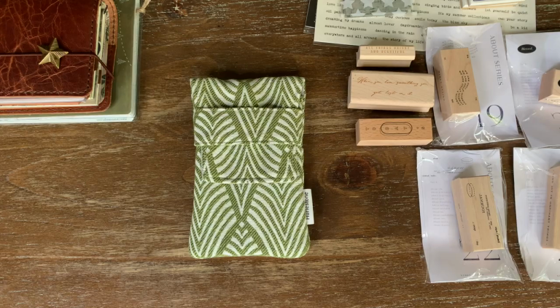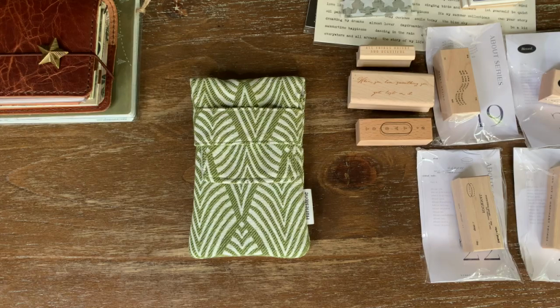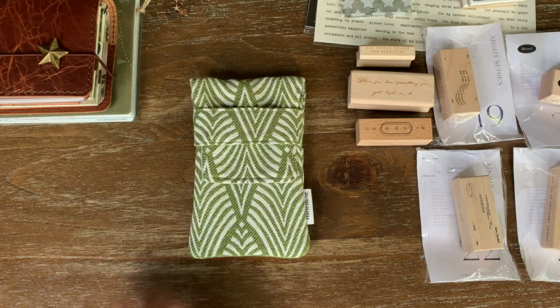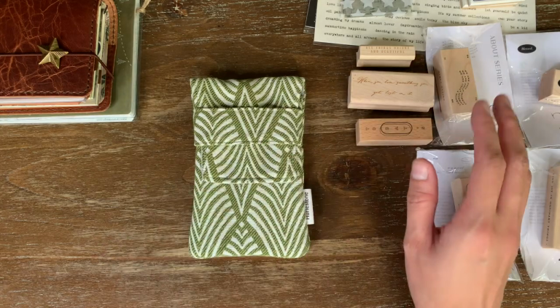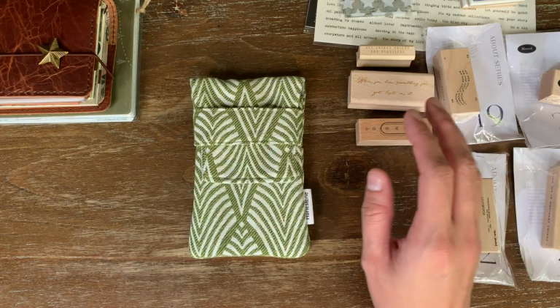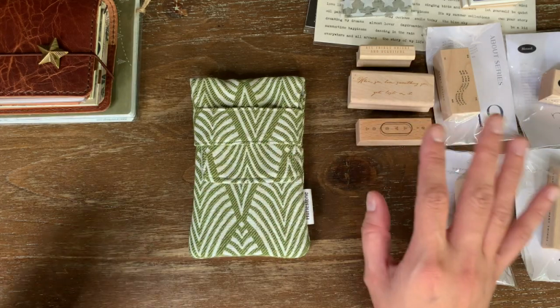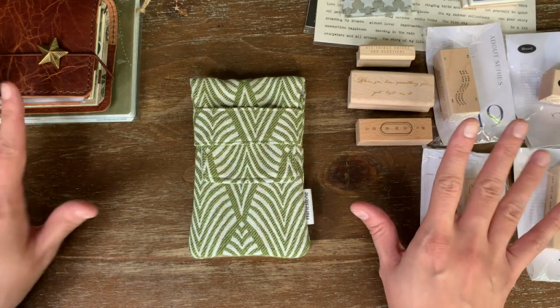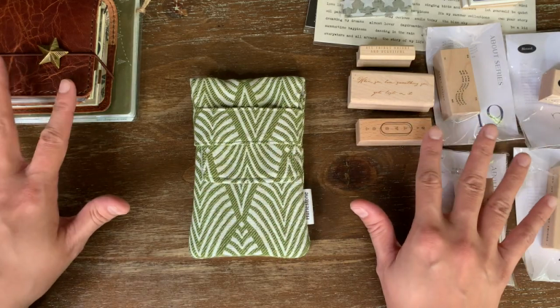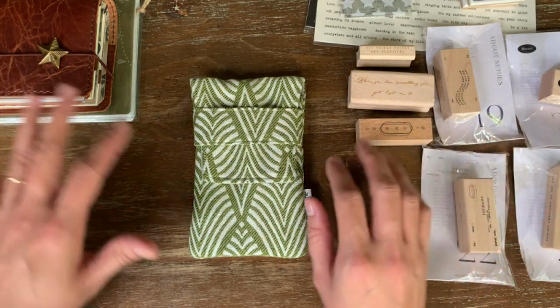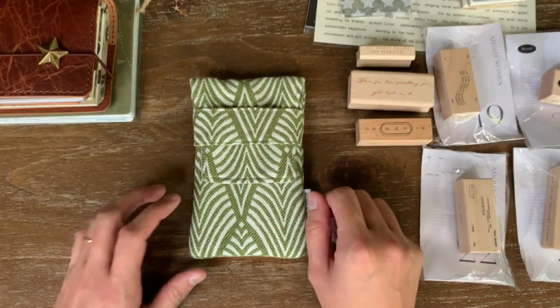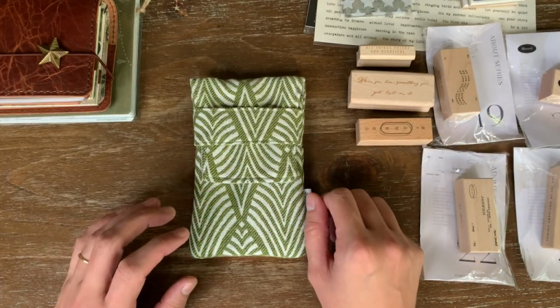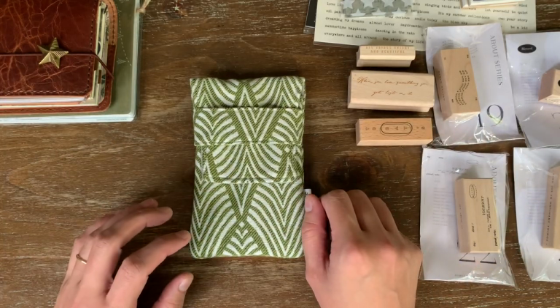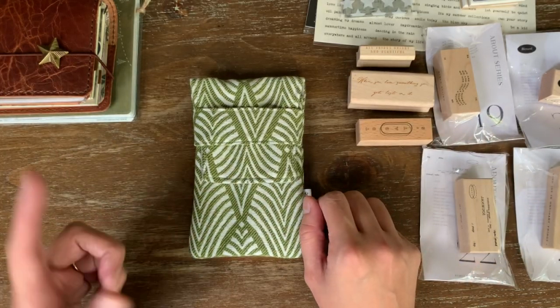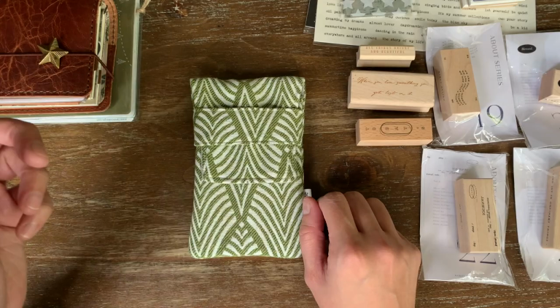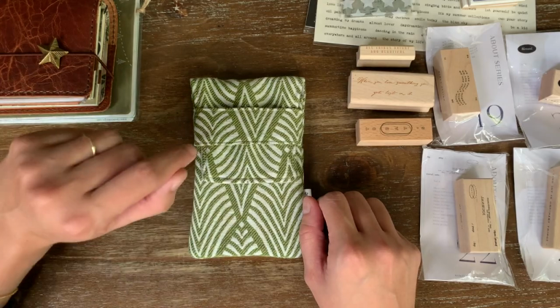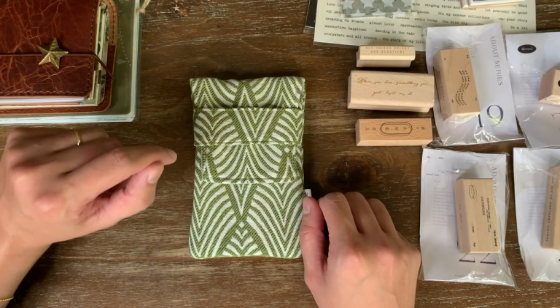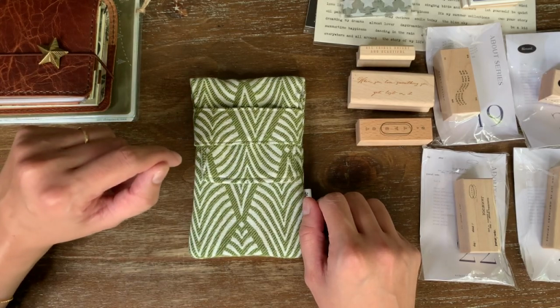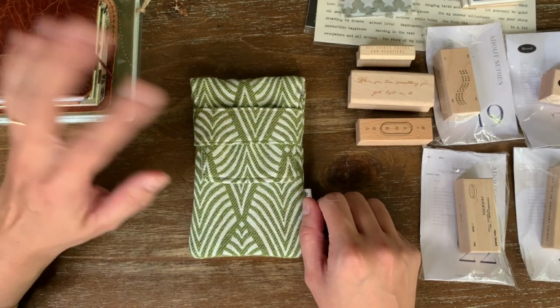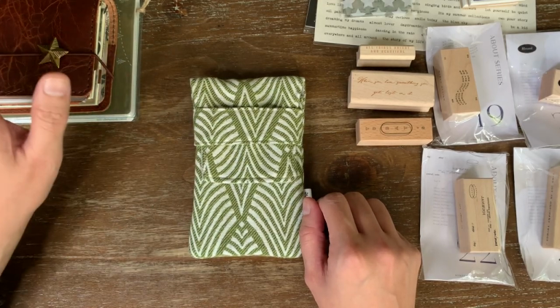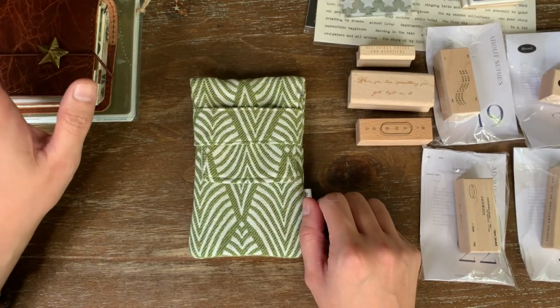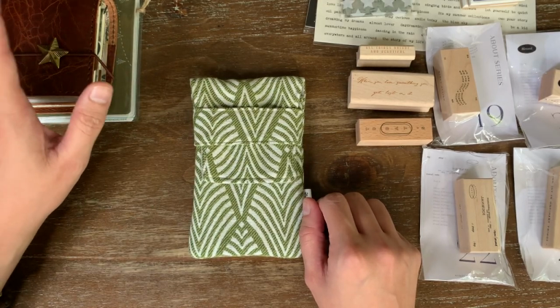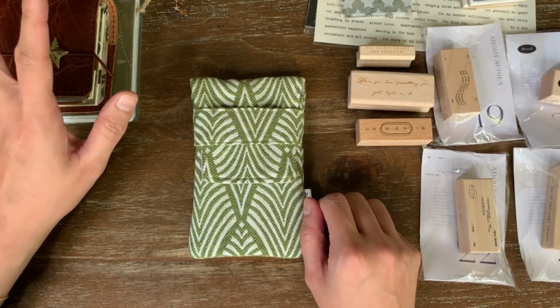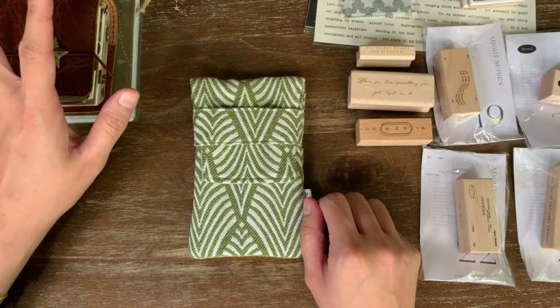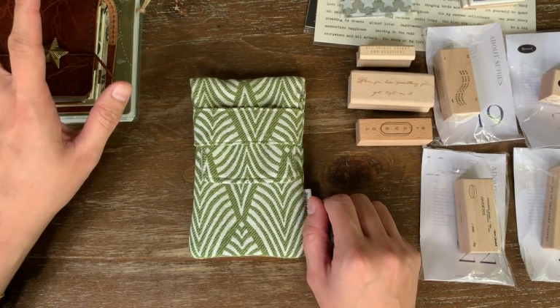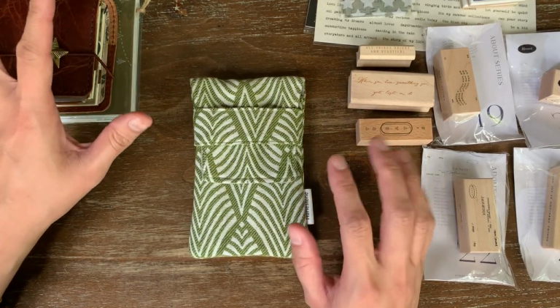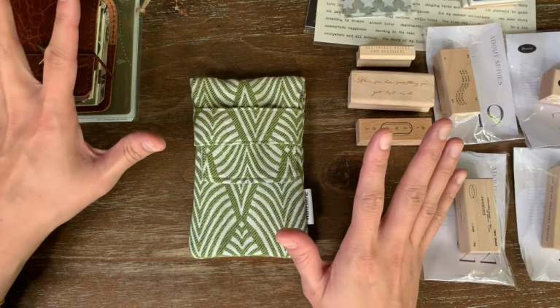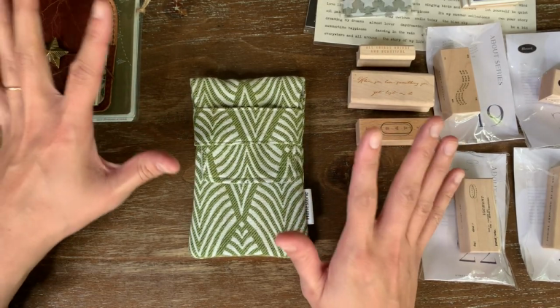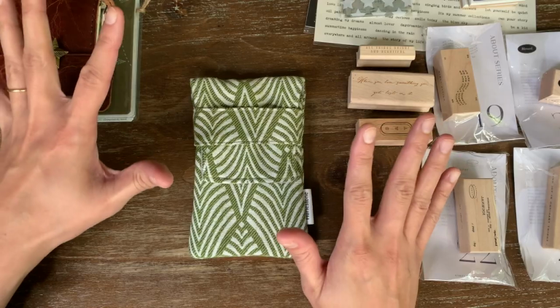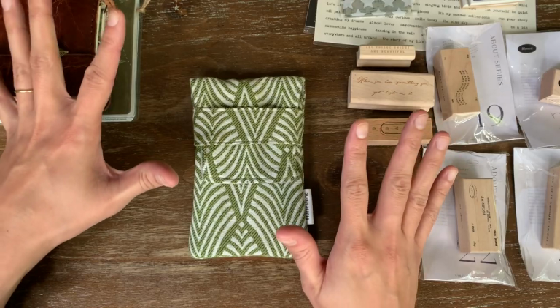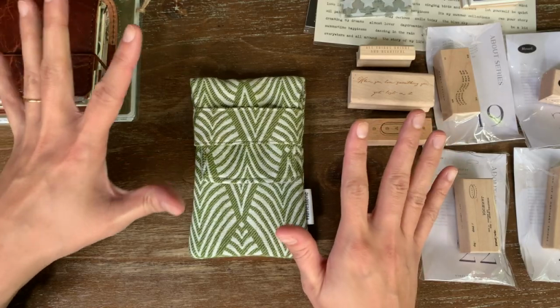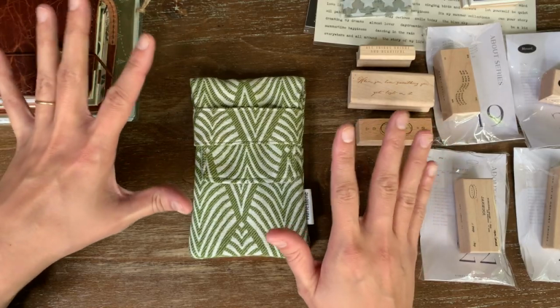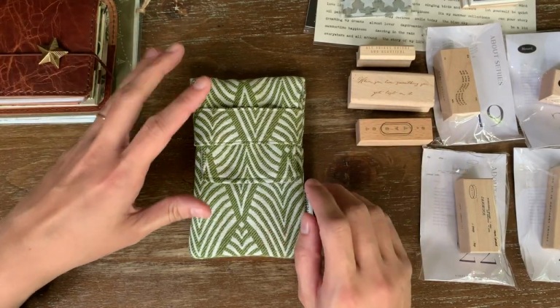Hey everyone! I have a stationery haul for you today. I've ordered from several different shops over the last few weeks and I'm excited to share them all with you. I love getting new things.